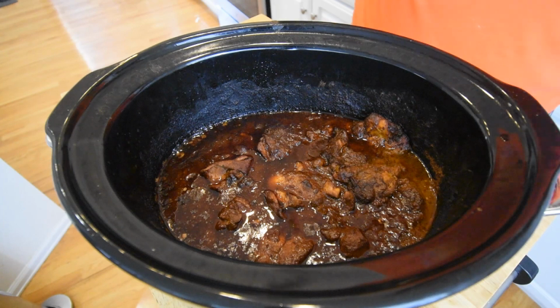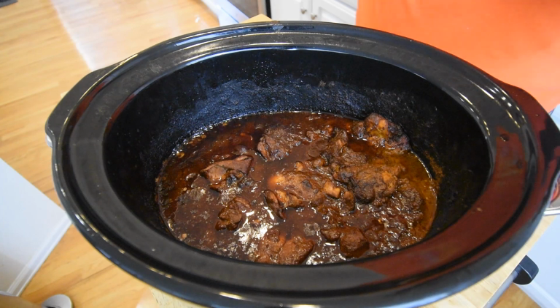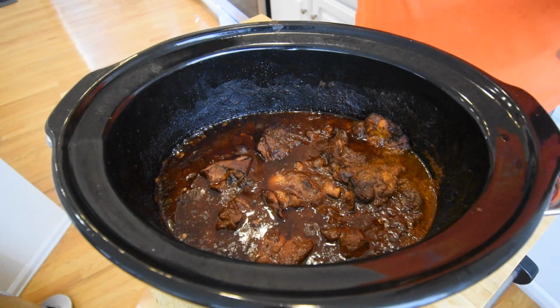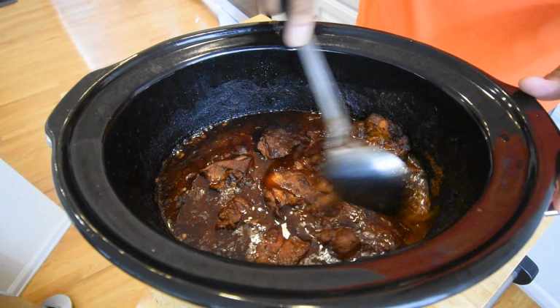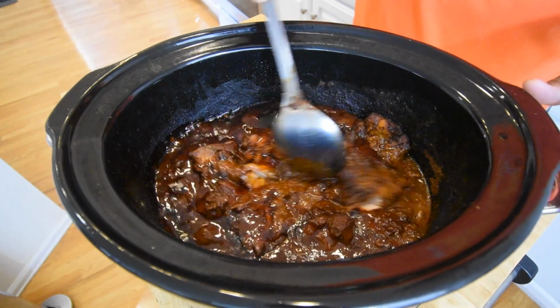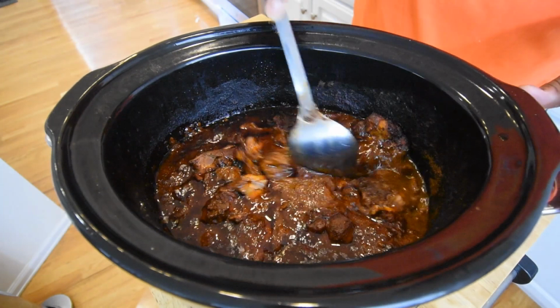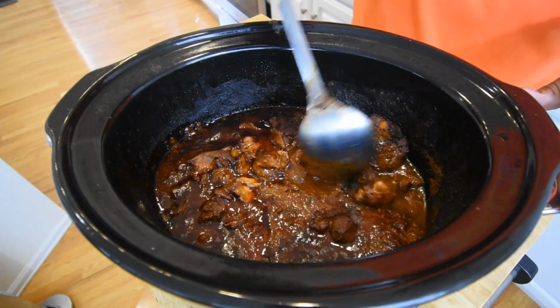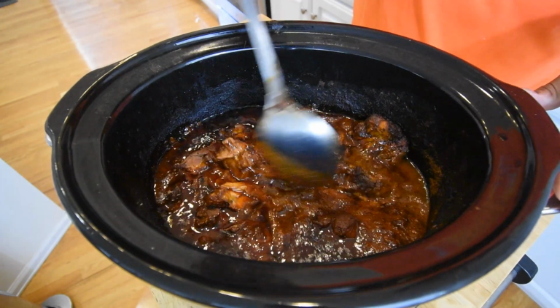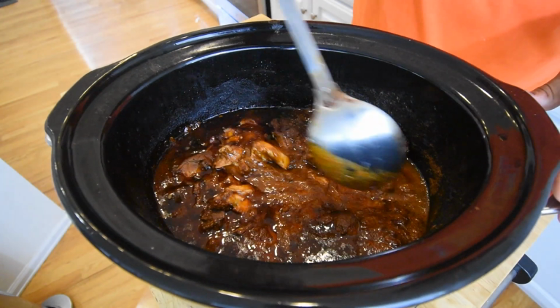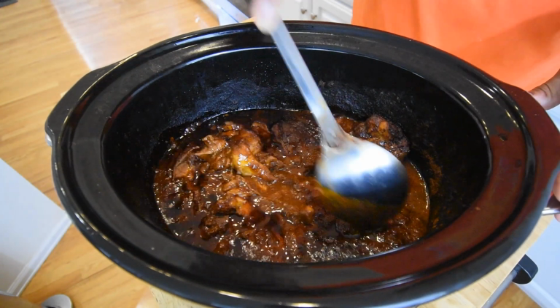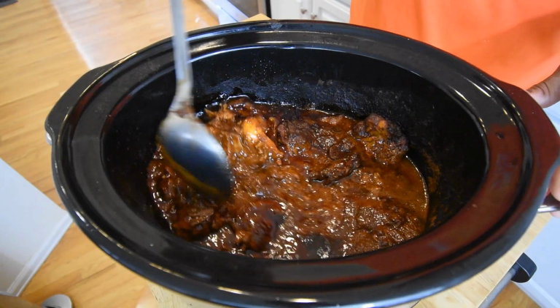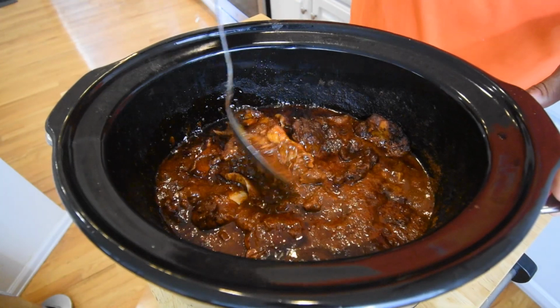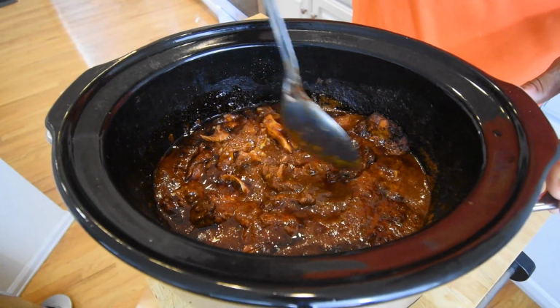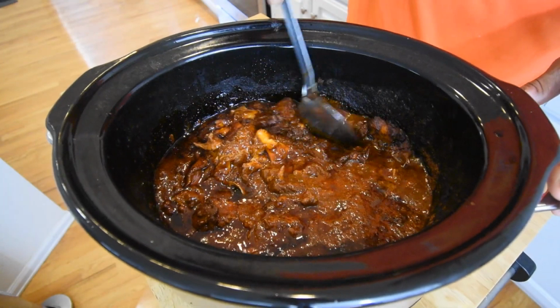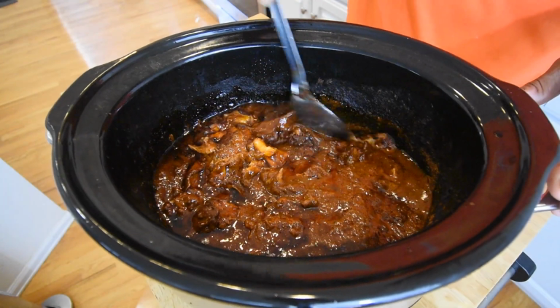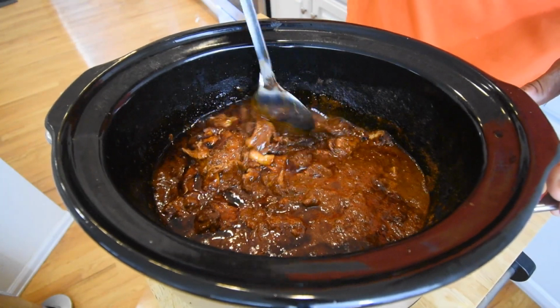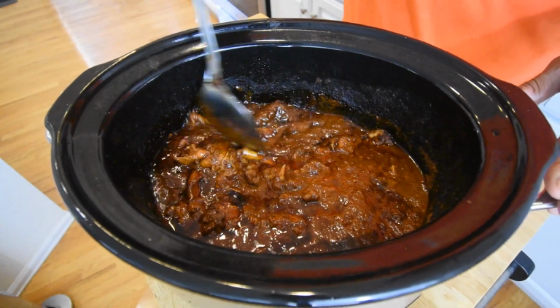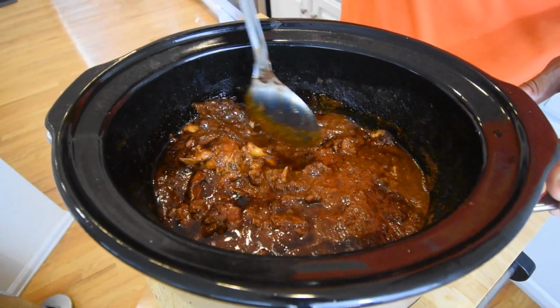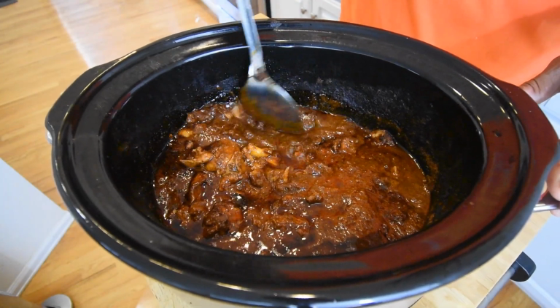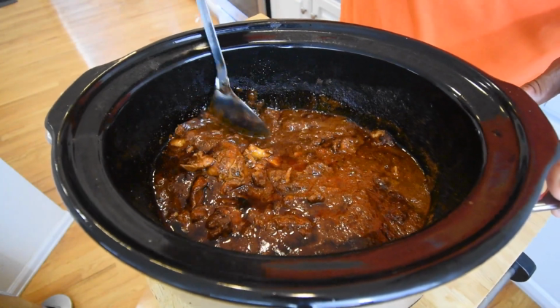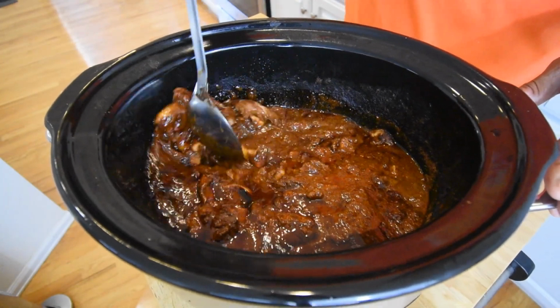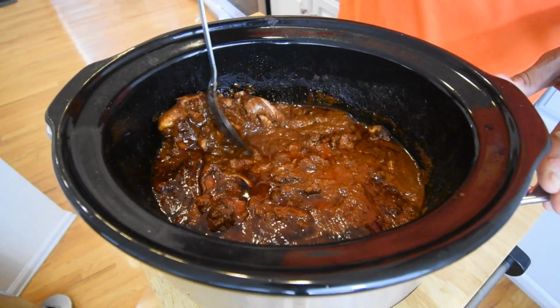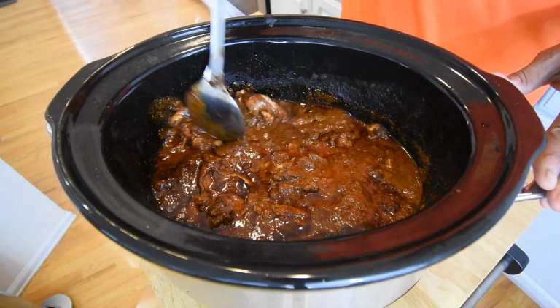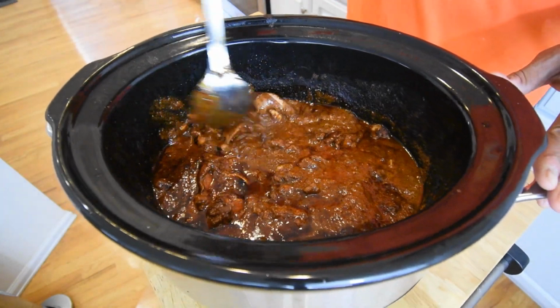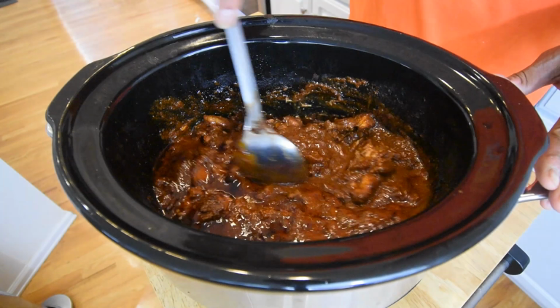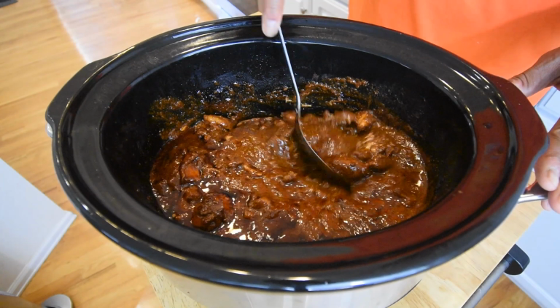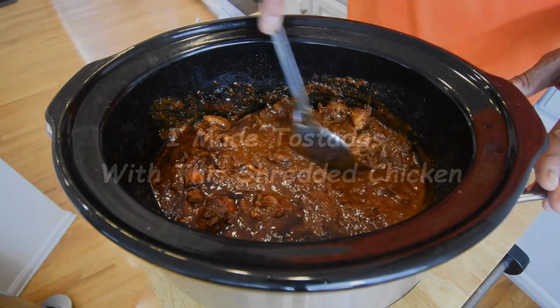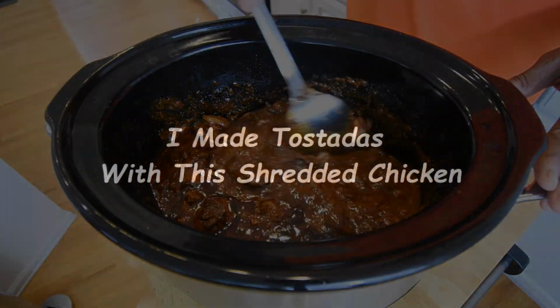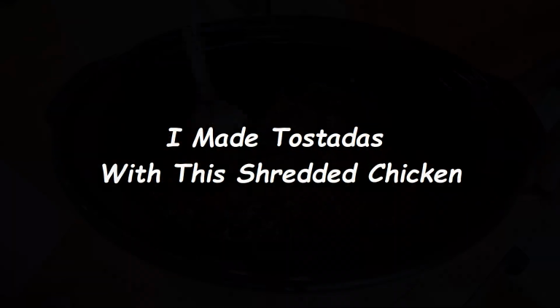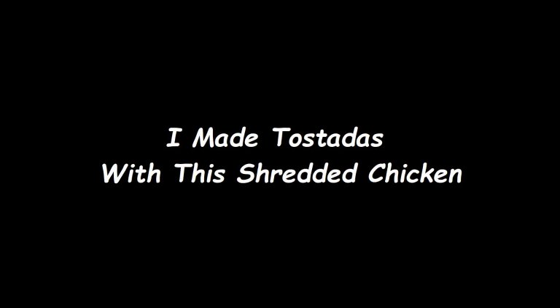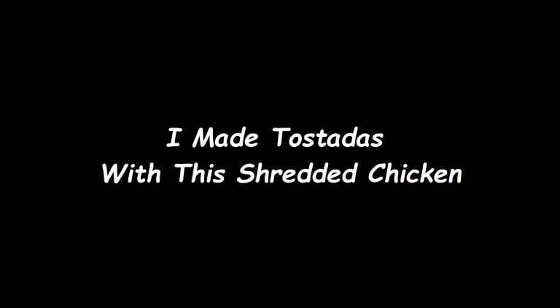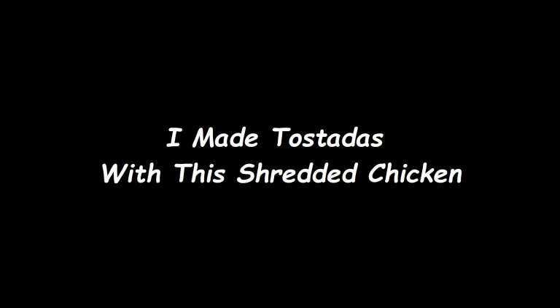This is what we're looking like after six hours on high. Now all that we need to do to shred this up is basically just run a spoon through it.